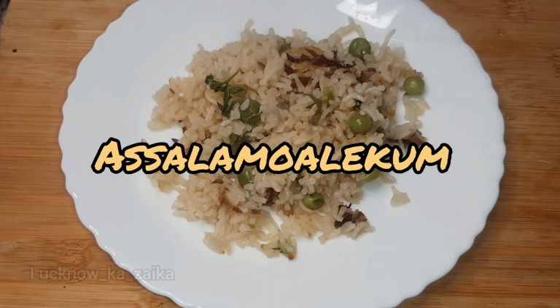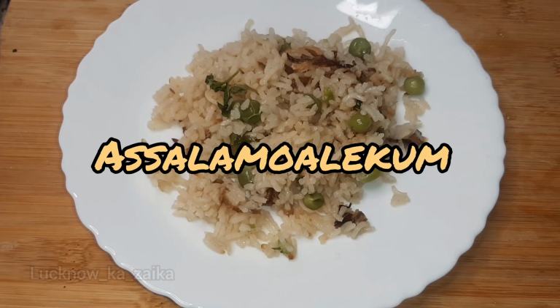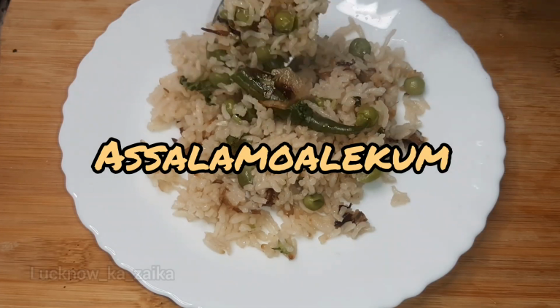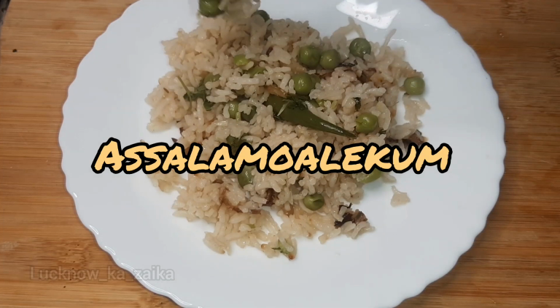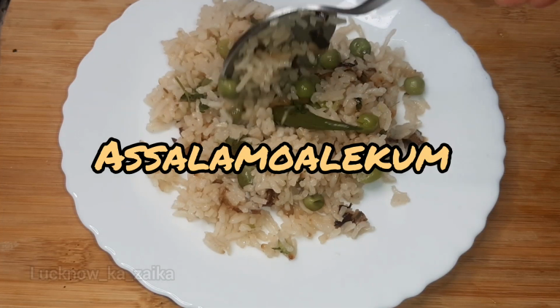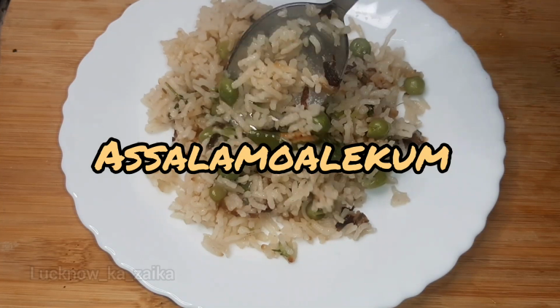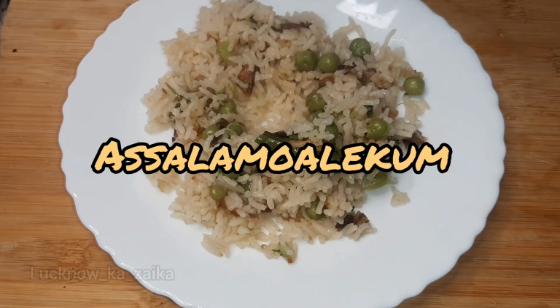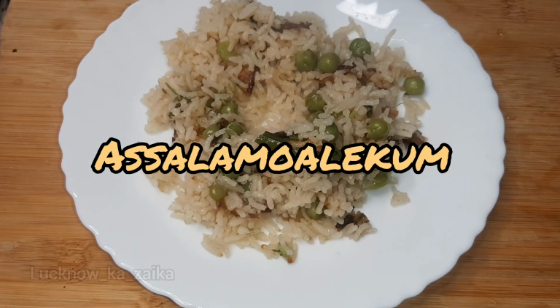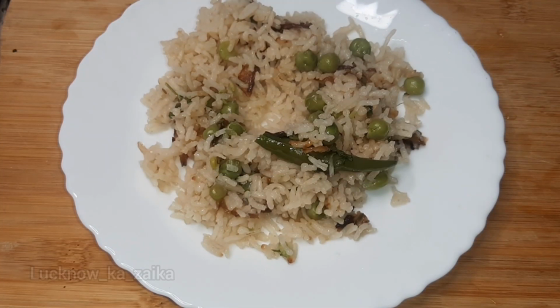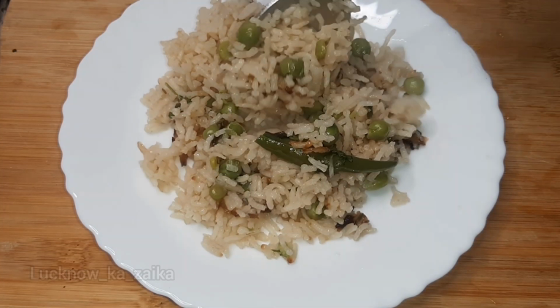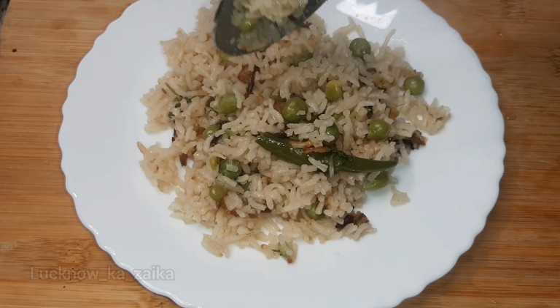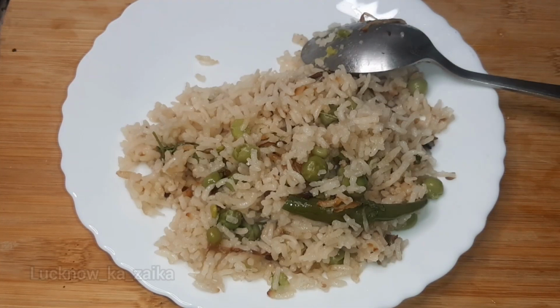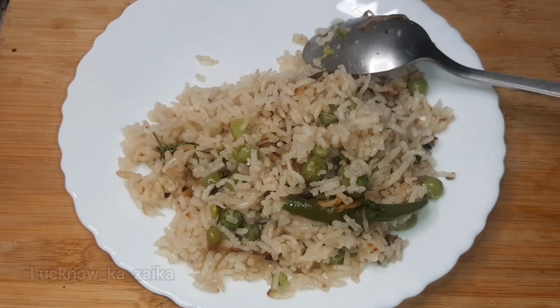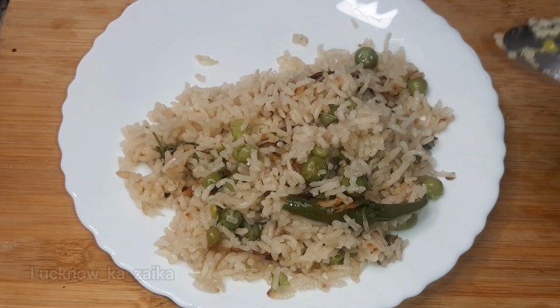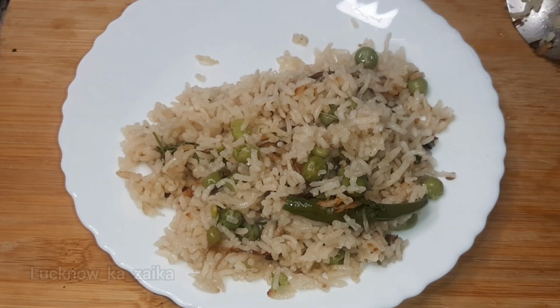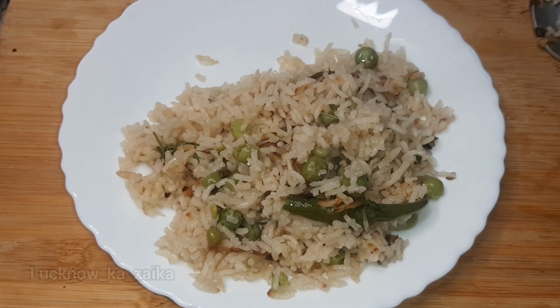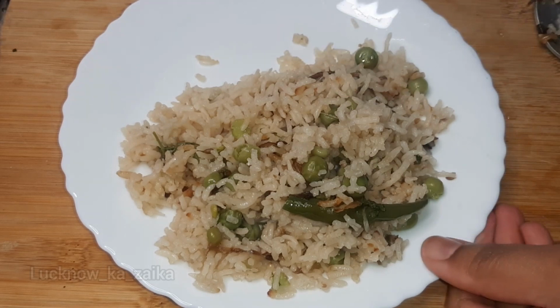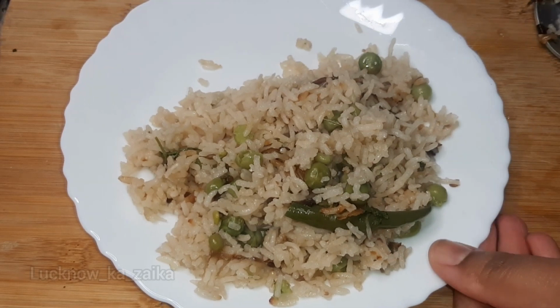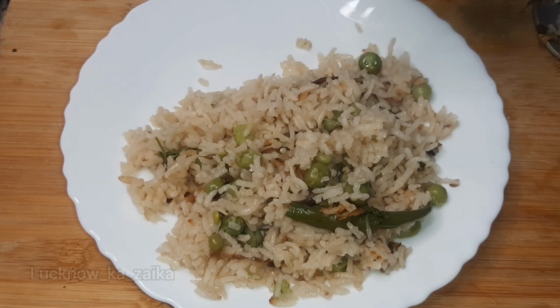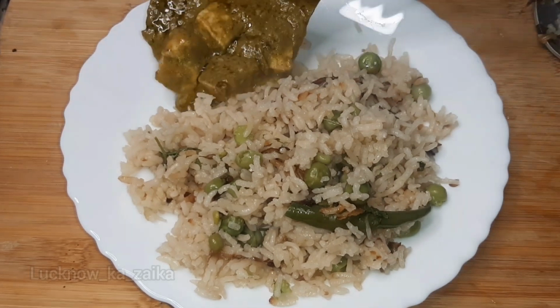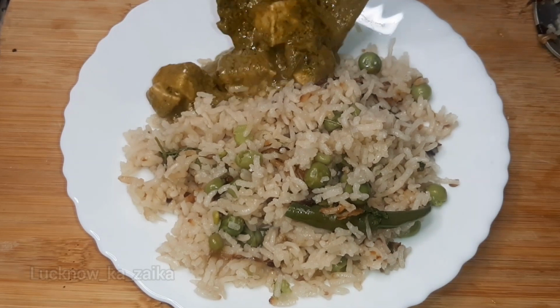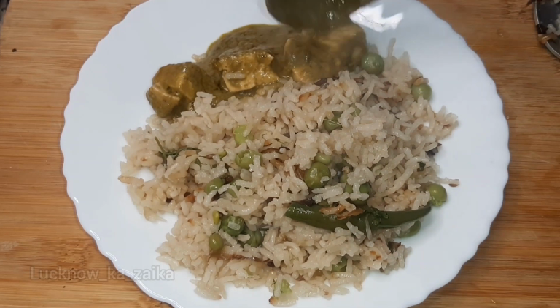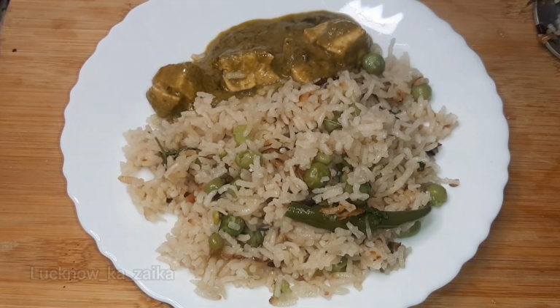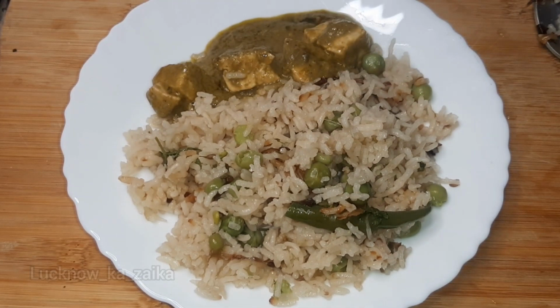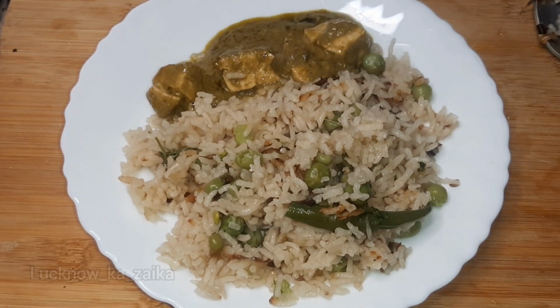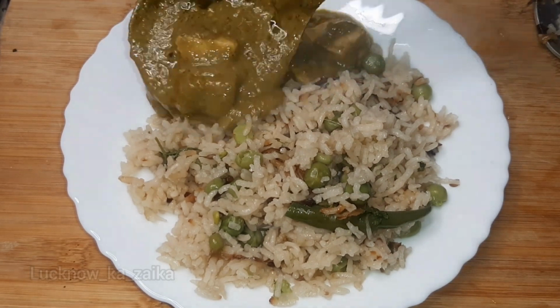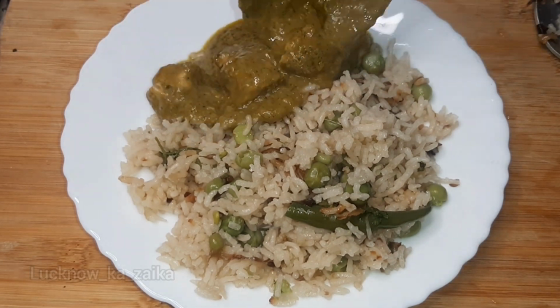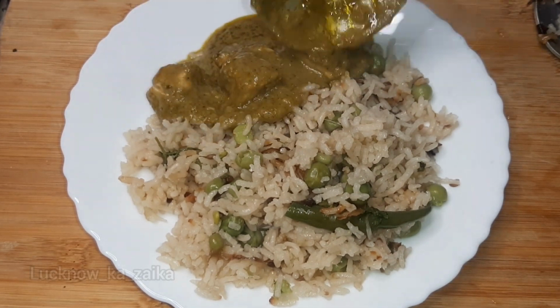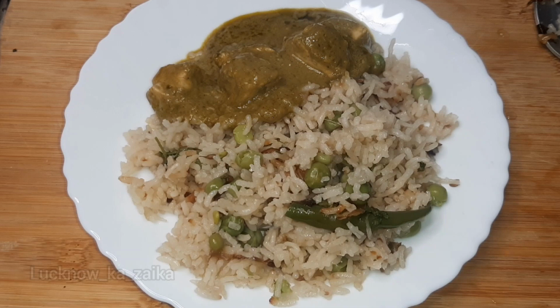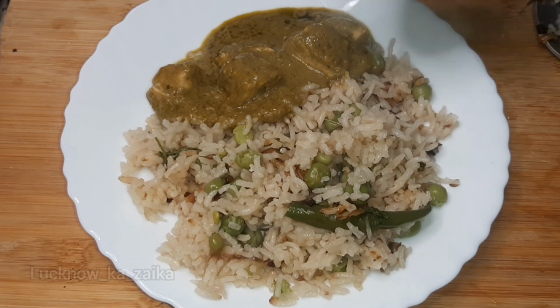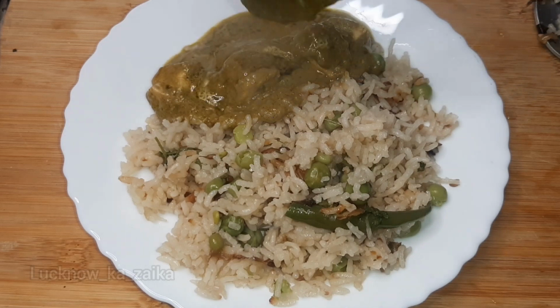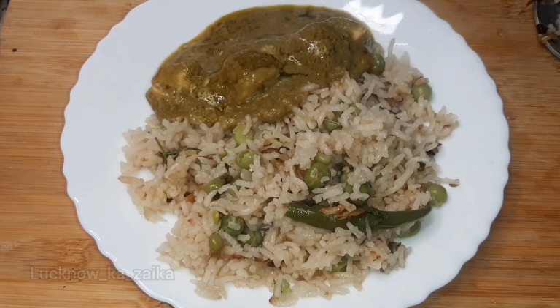Hello and welcome to Lakhano Ka Zaiqa! How are you all? I hope you are all happy. Today we are all very happy and I am going to share with you this recipe in 5 minutes.